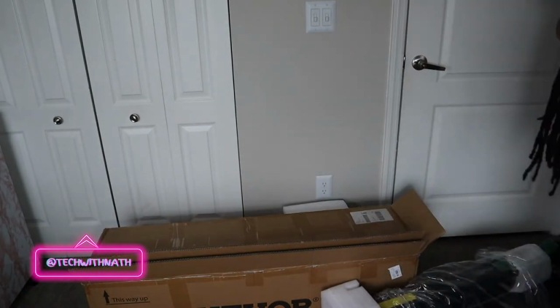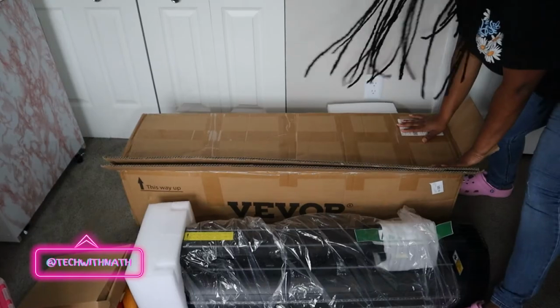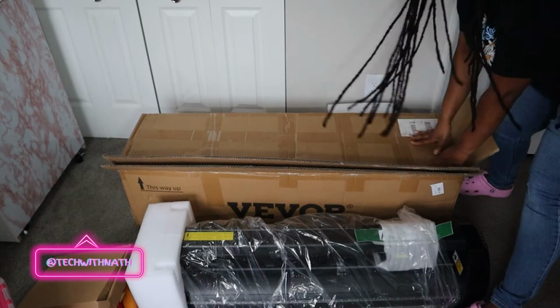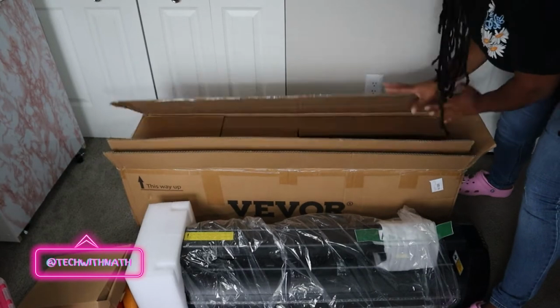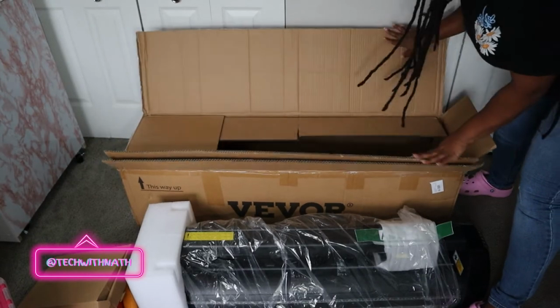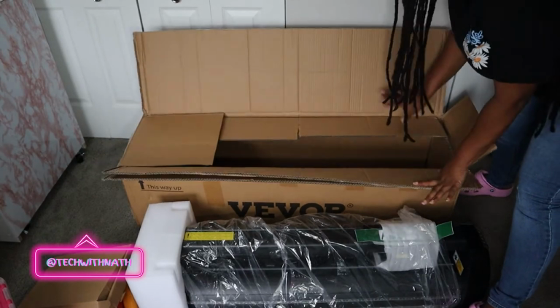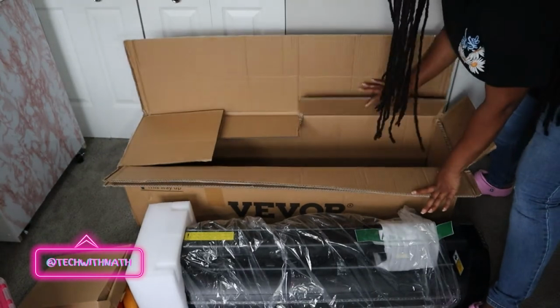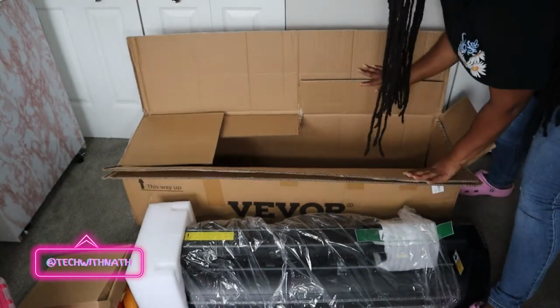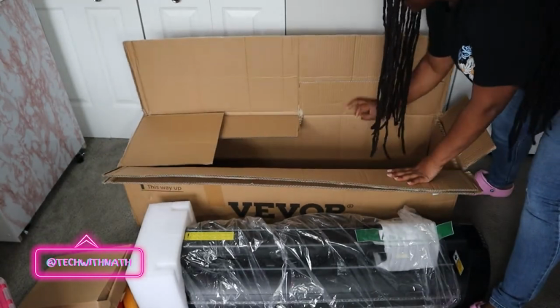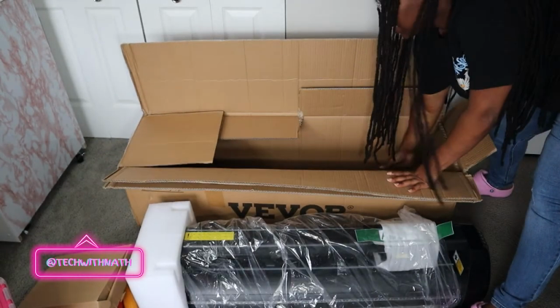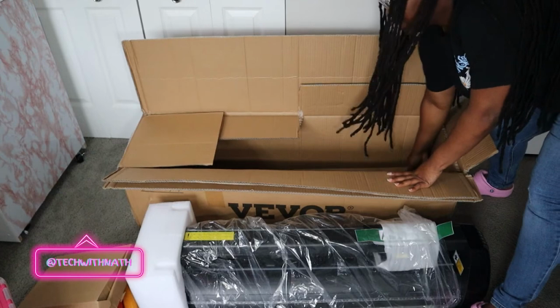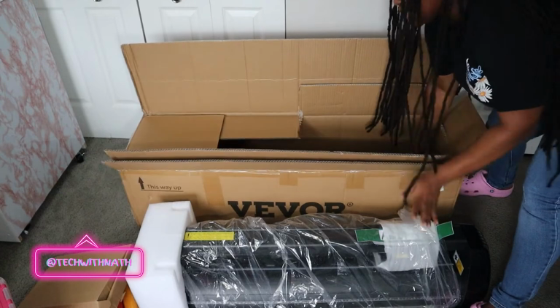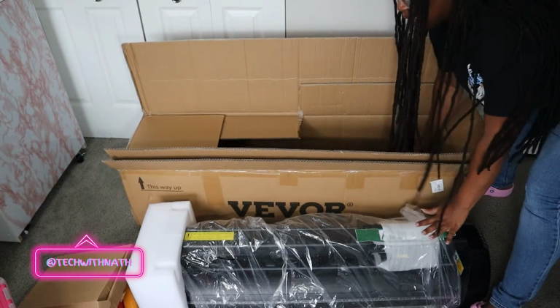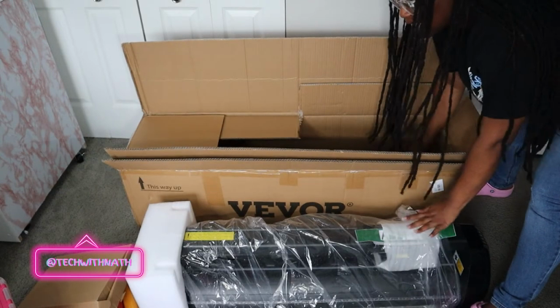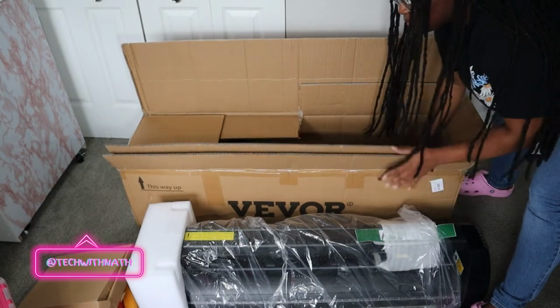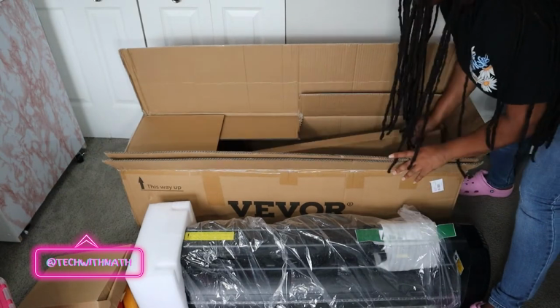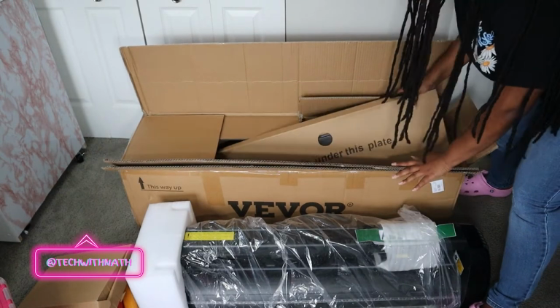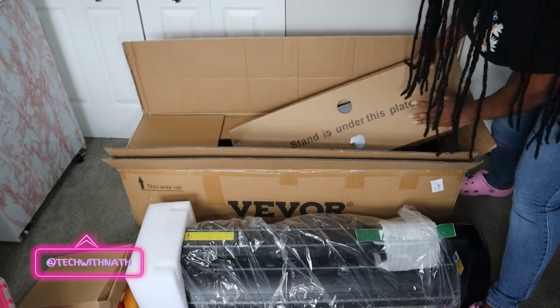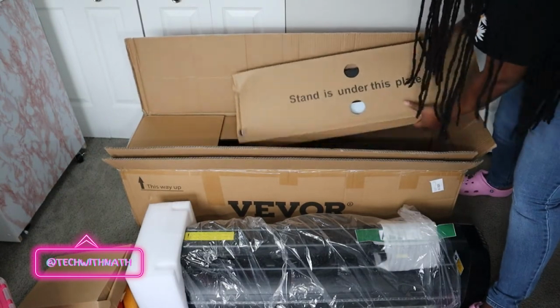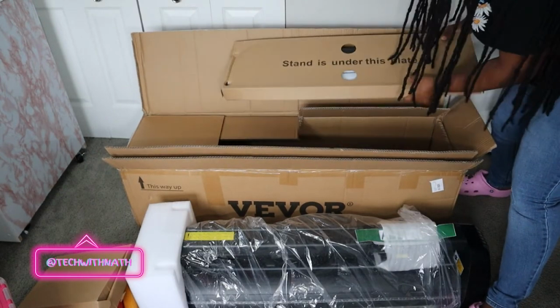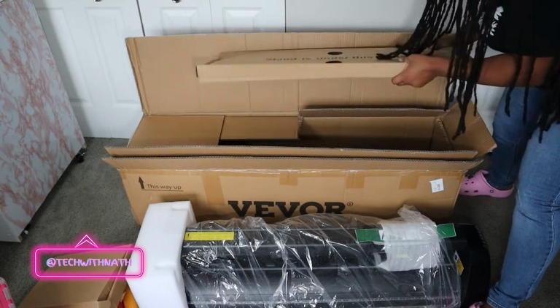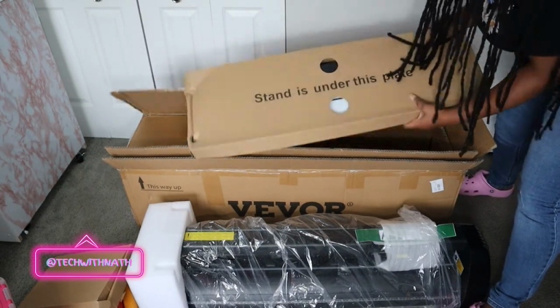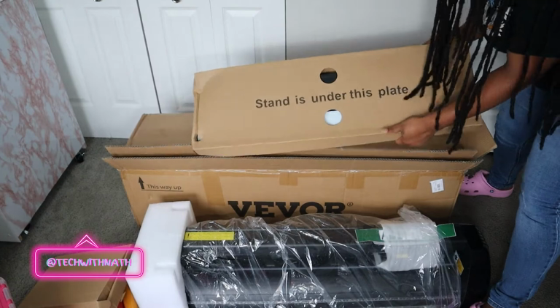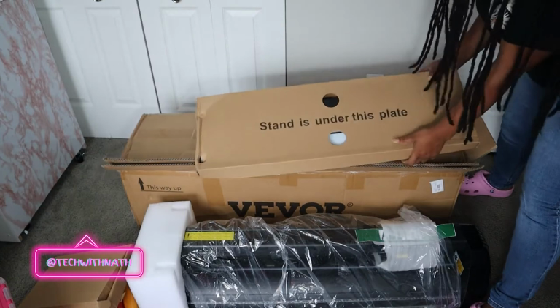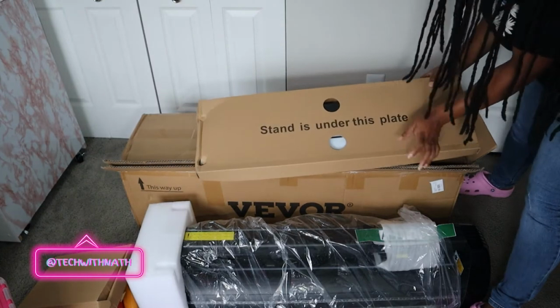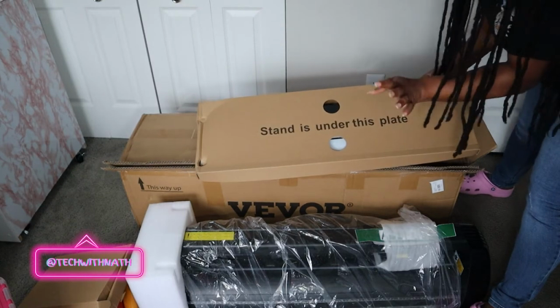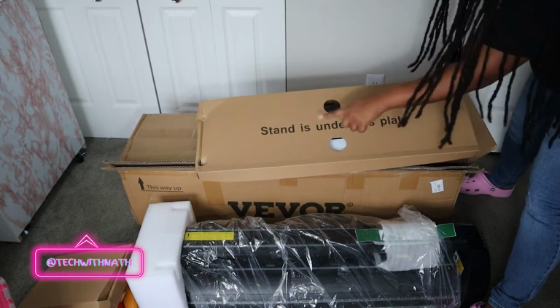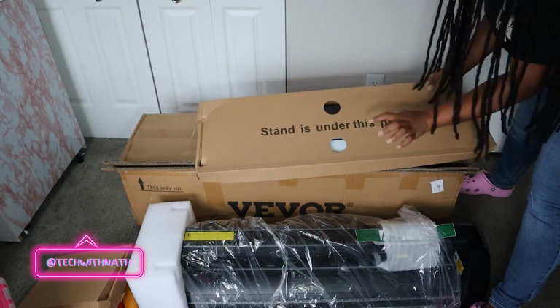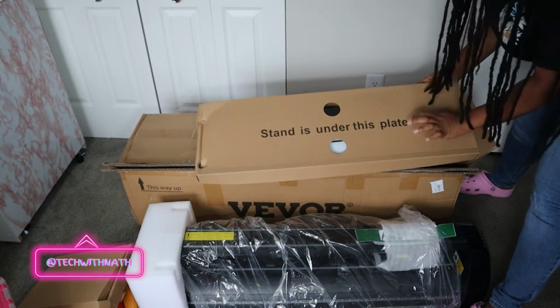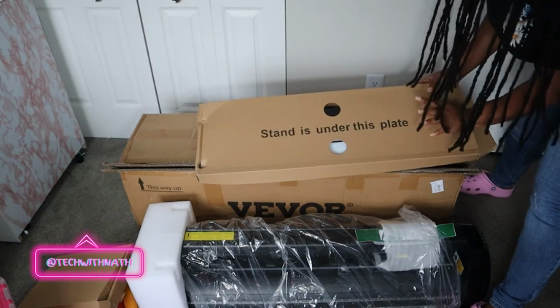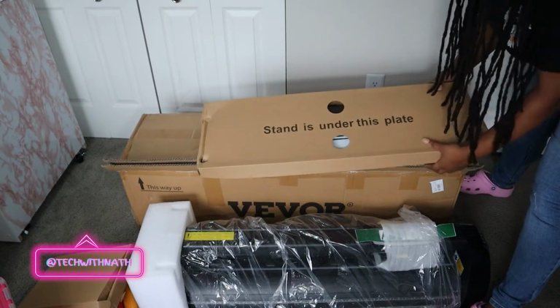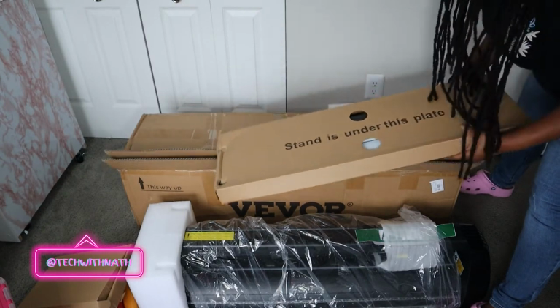So let's see what else is in the box. This is actually the main compartment — and these are the standing legs, so you can see the sun is under this piece.